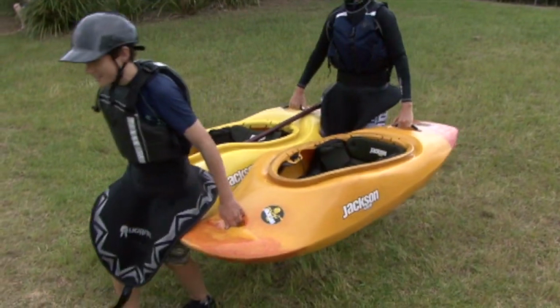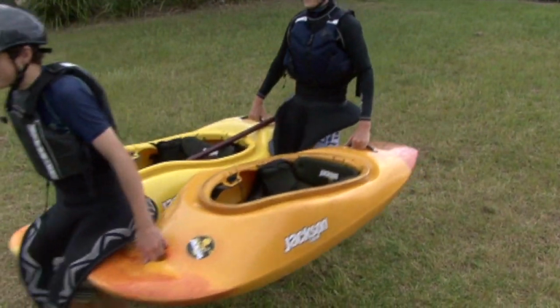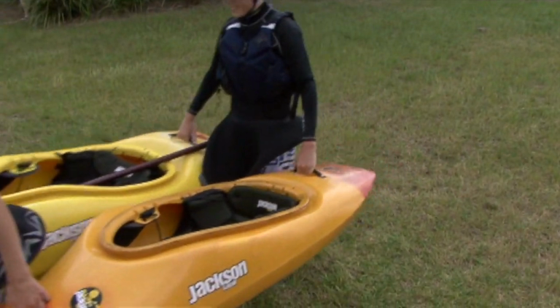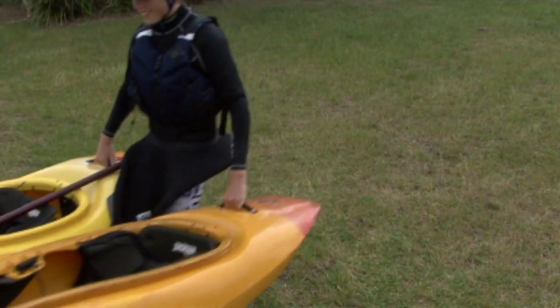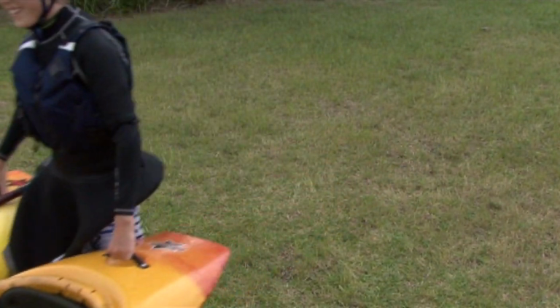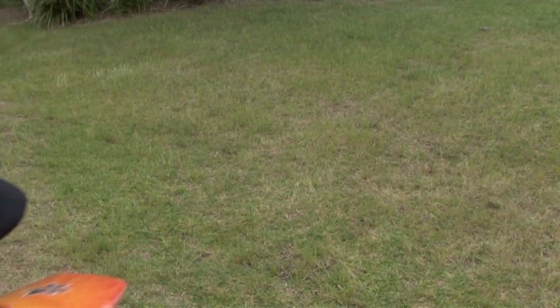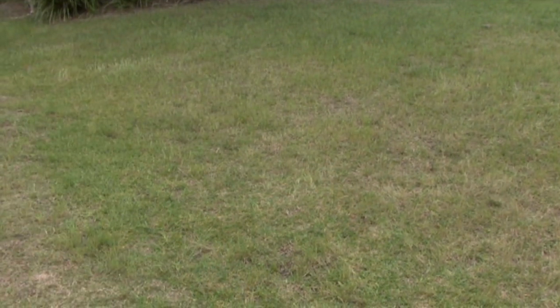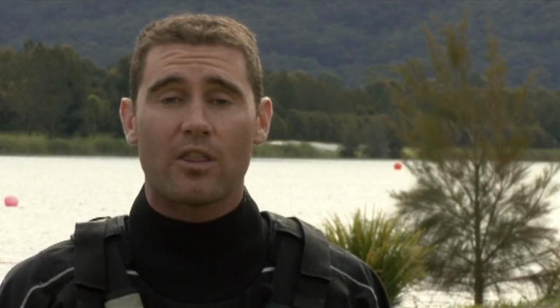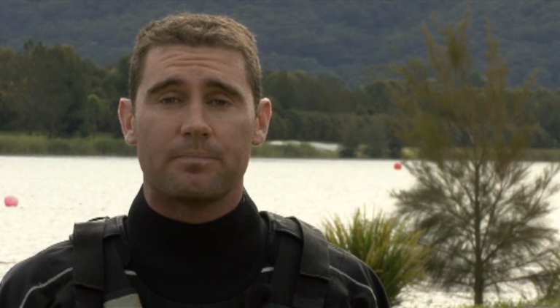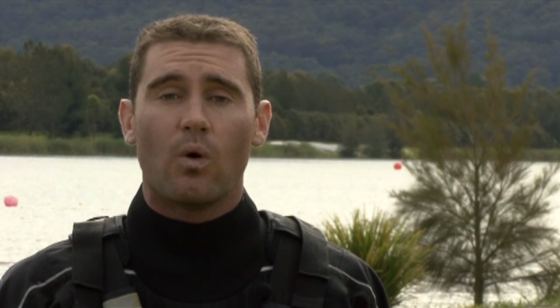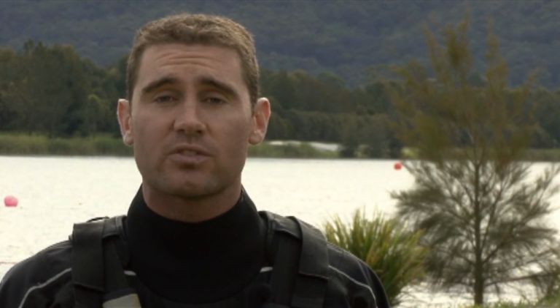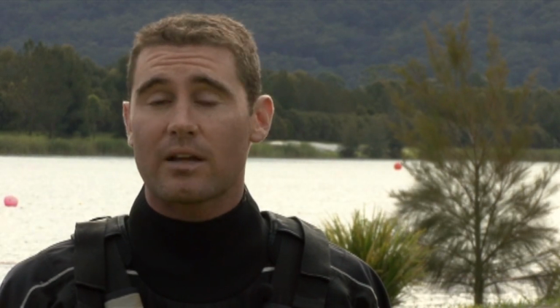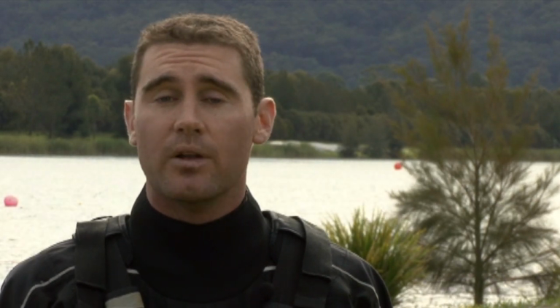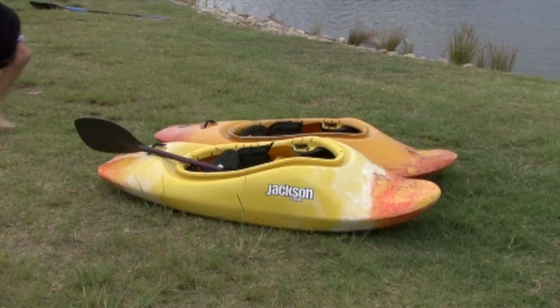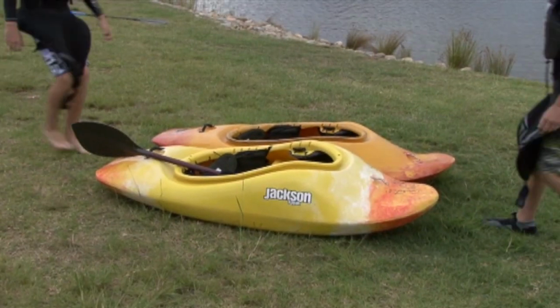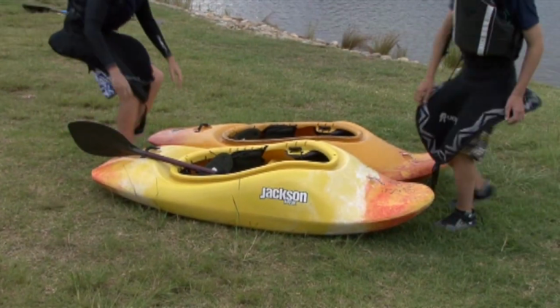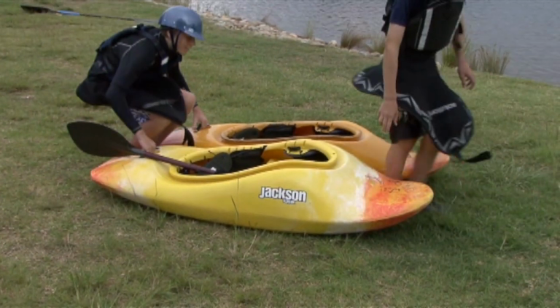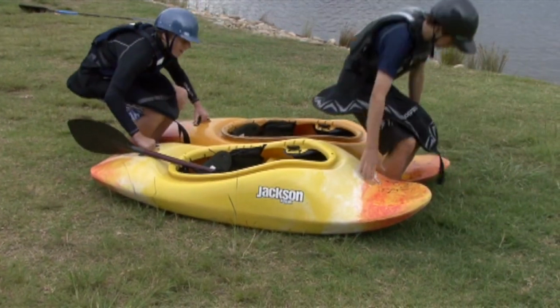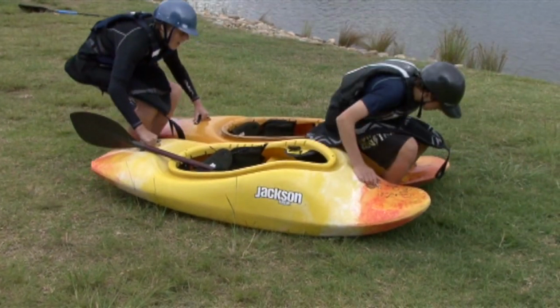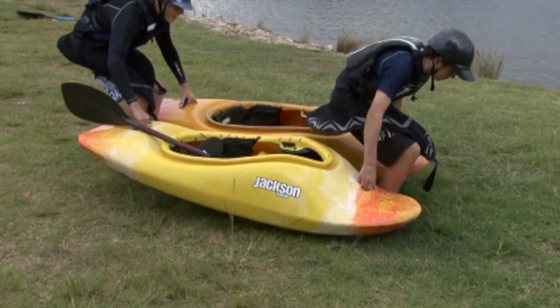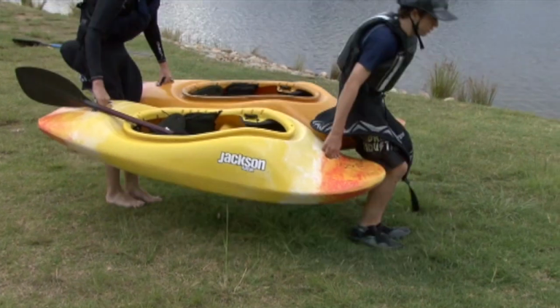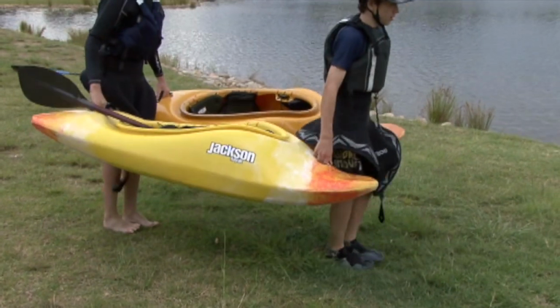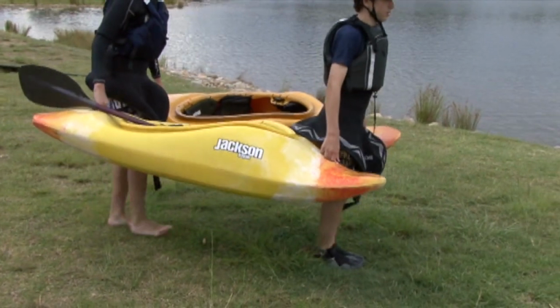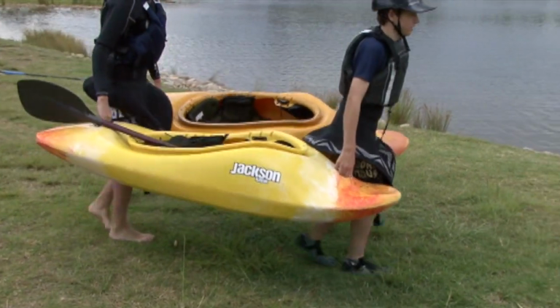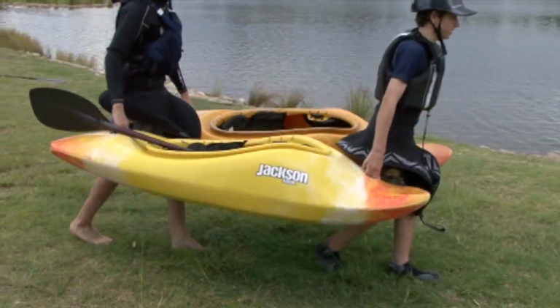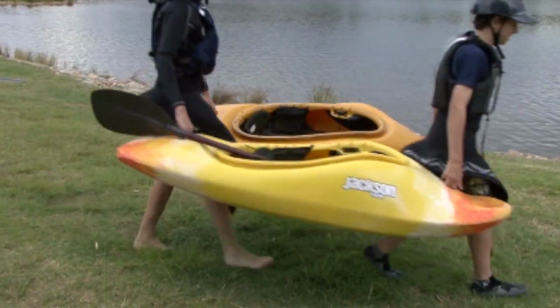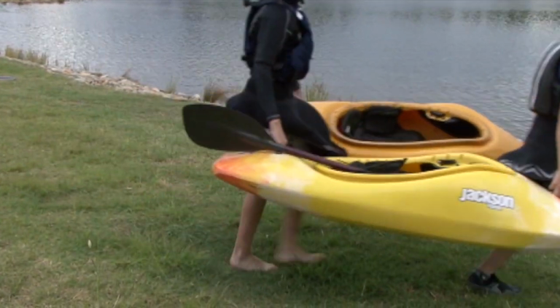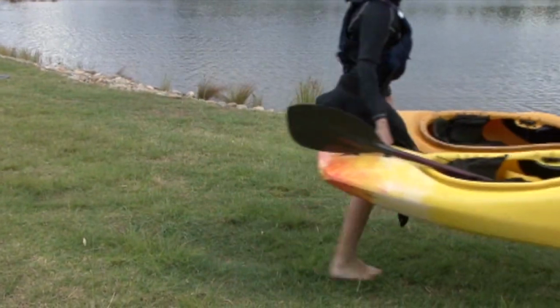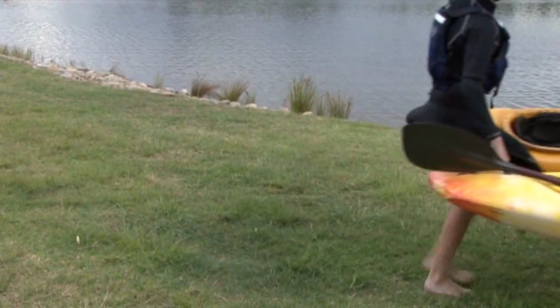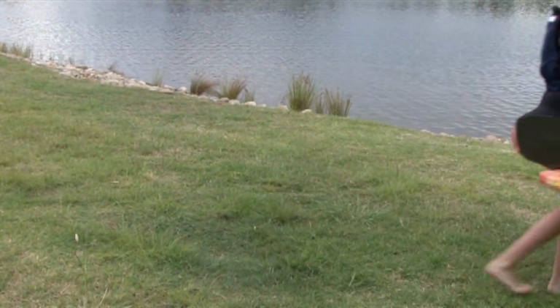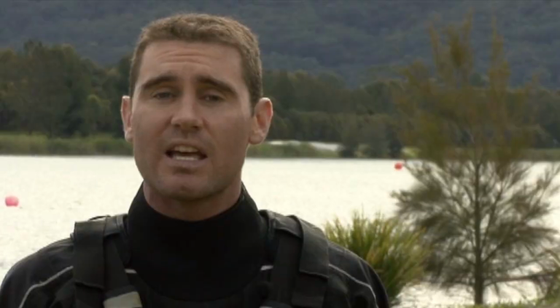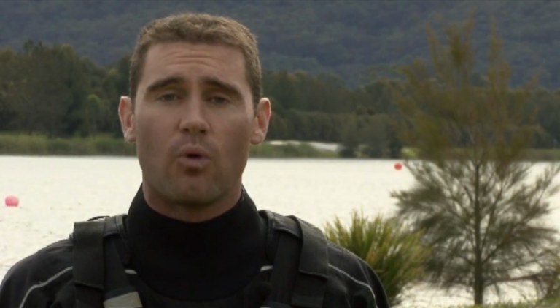The person at the bow of the boat holds onto the grab loops at the front of the boat, whilst the person at the back of the boat holds onto the grab loops at the back of the boats. You'll find holding the boats this way balances the boats out easily on either side of your arms. It's actually easier to walk.